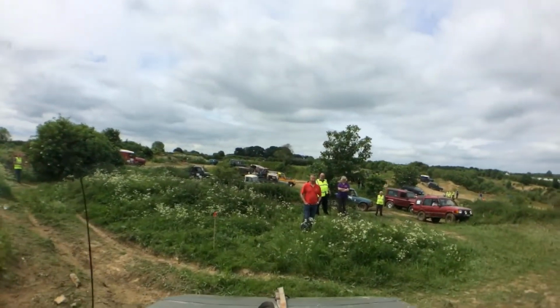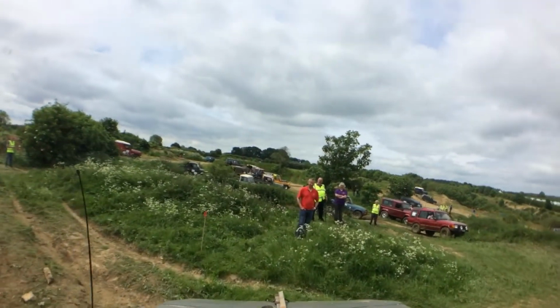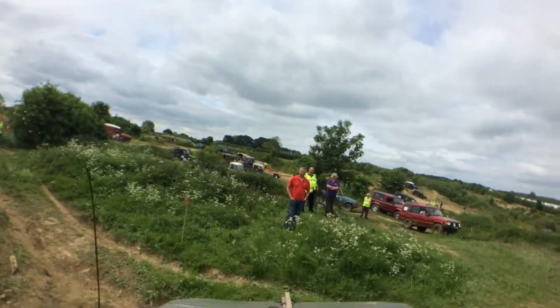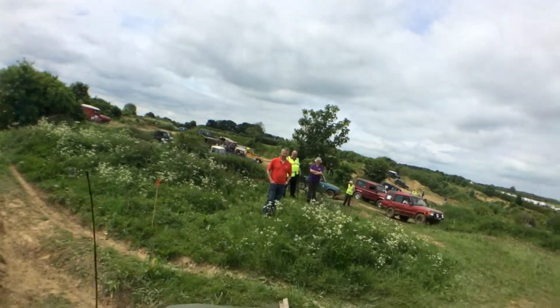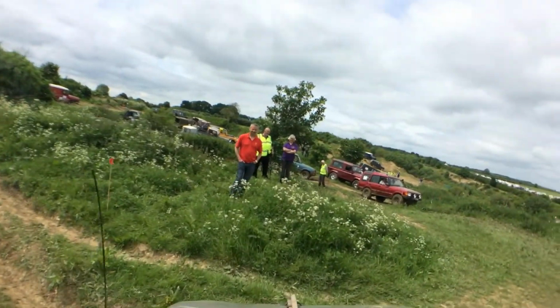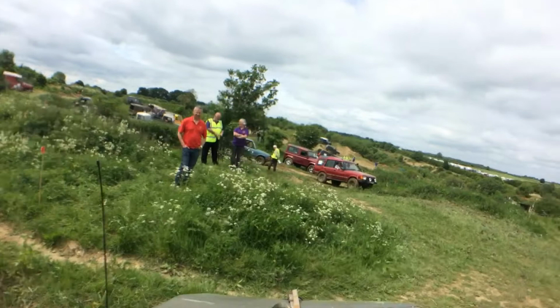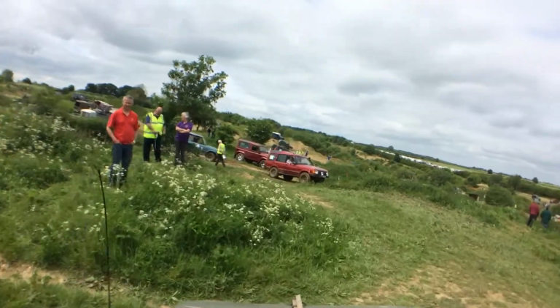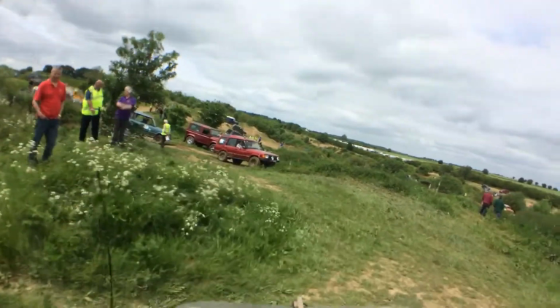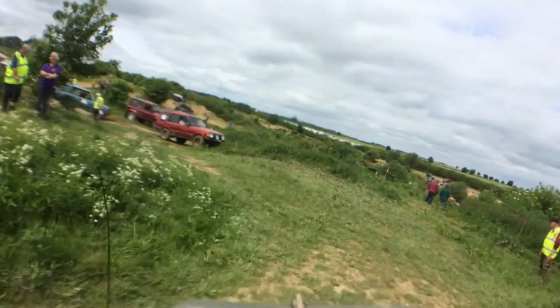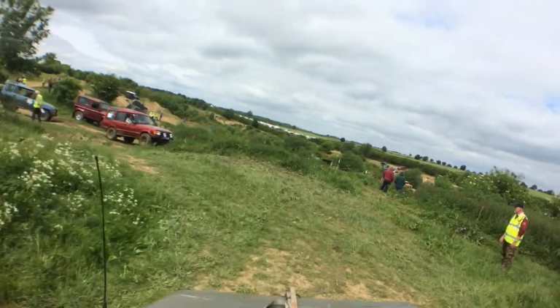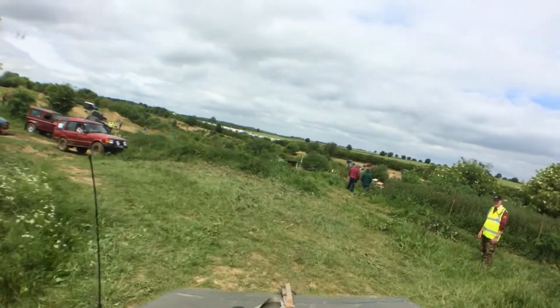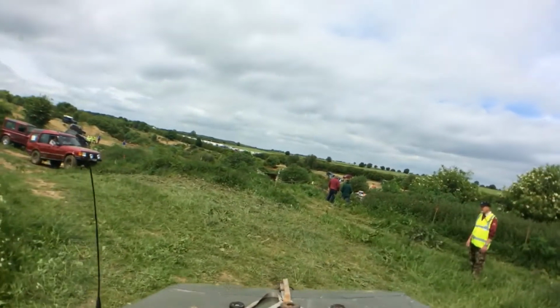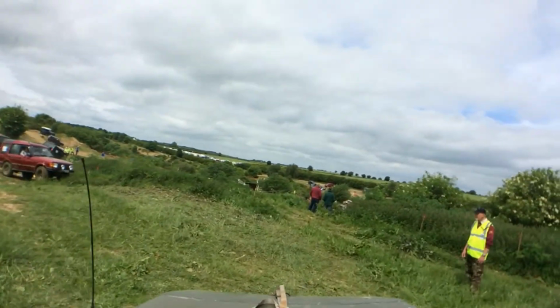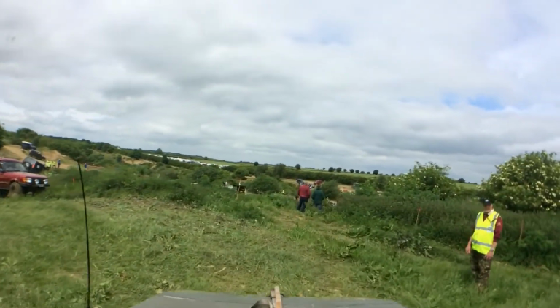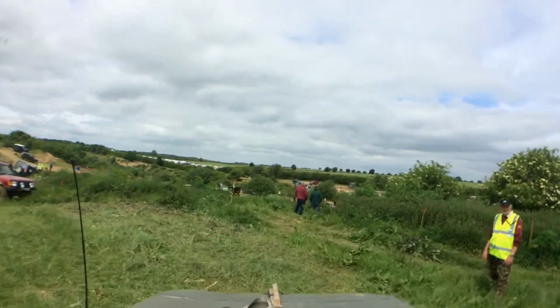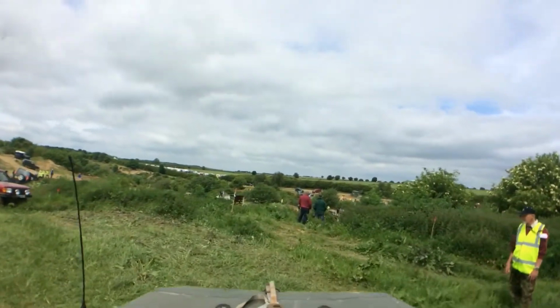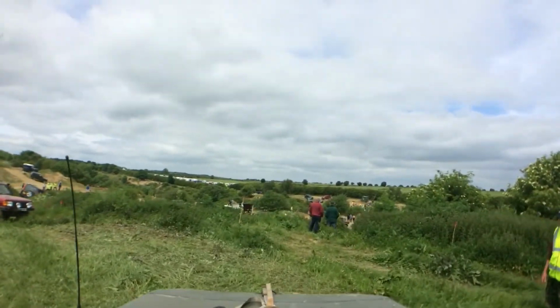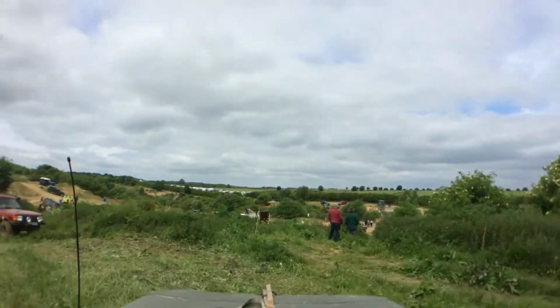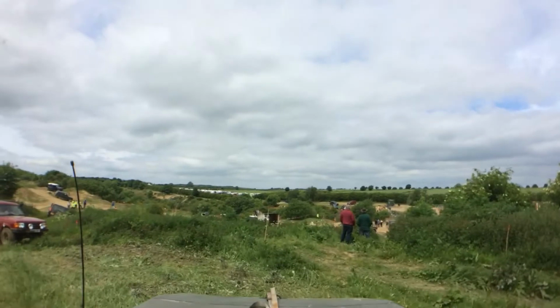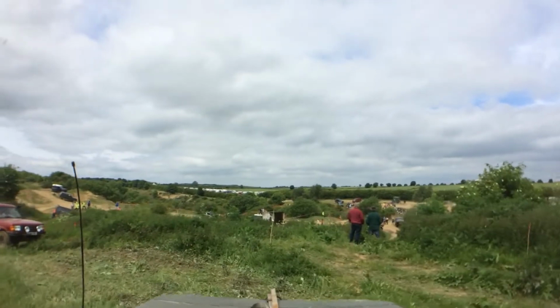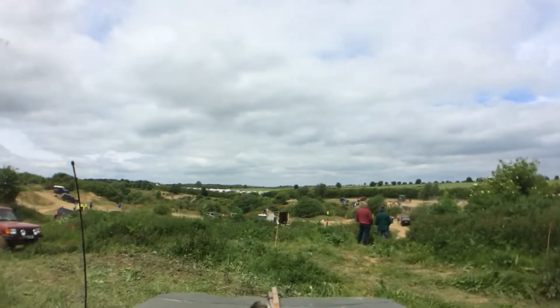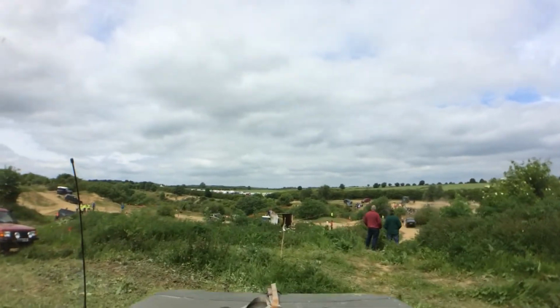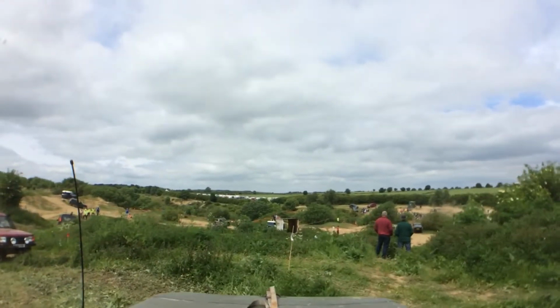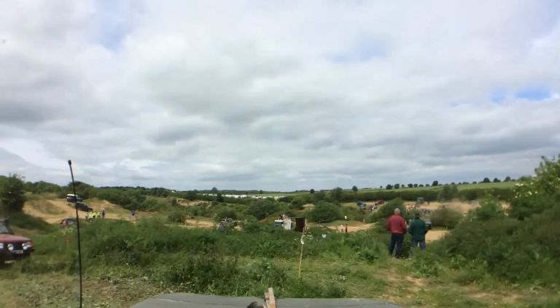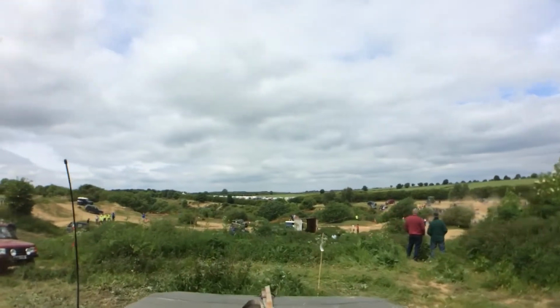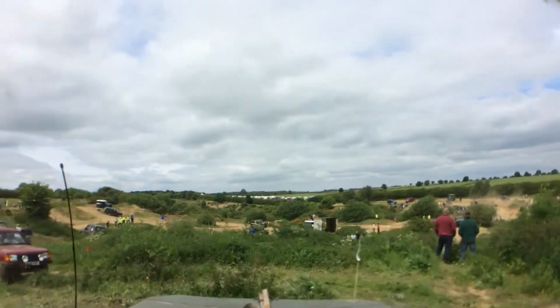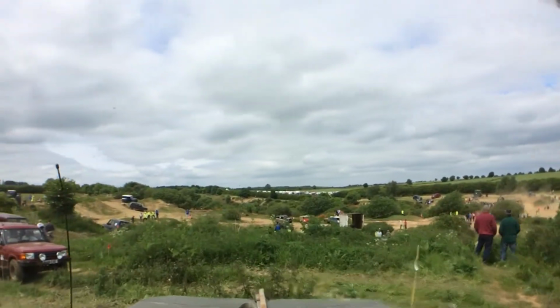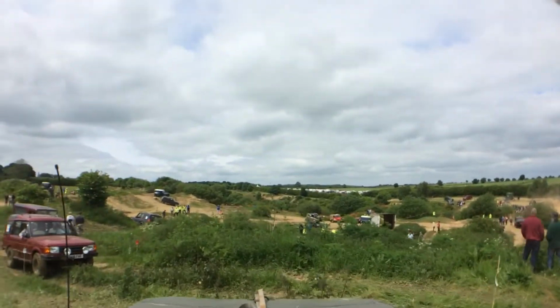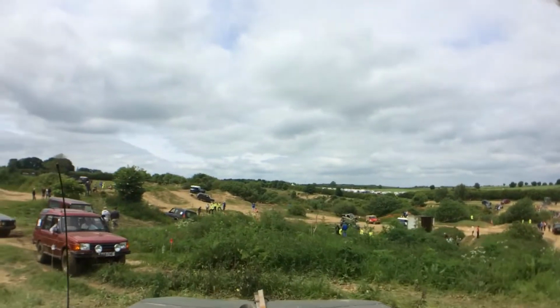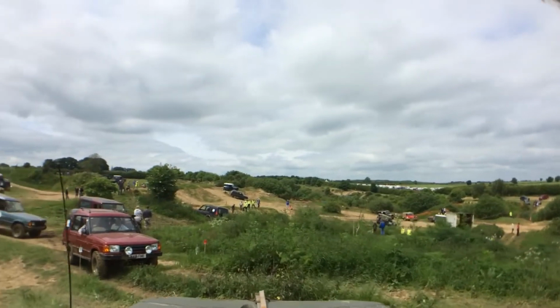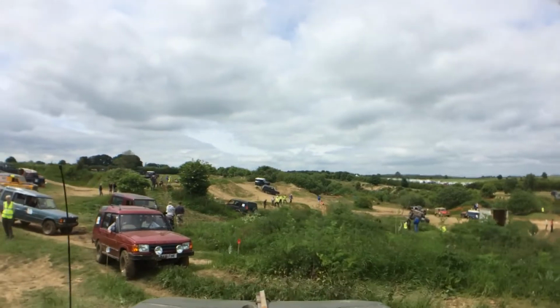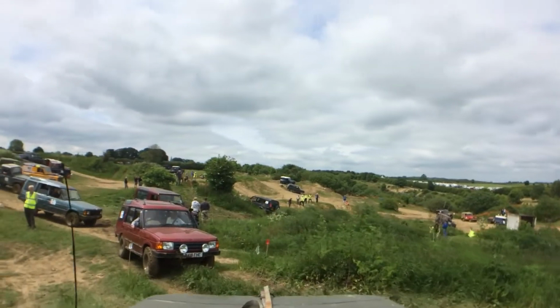Get it nice and wide. So when they come around, you've got to come around tight over. Yeah, heading over, up to there. Yeah. Give it a nice snap a bit.